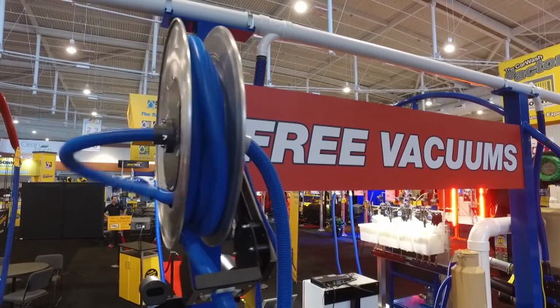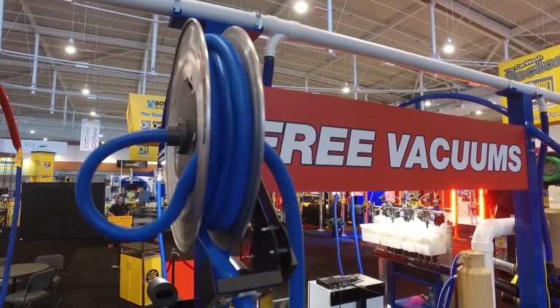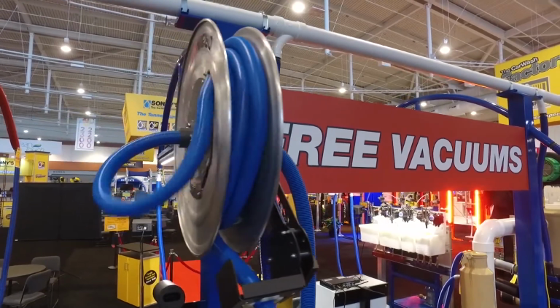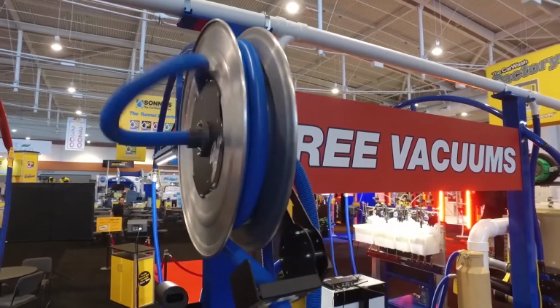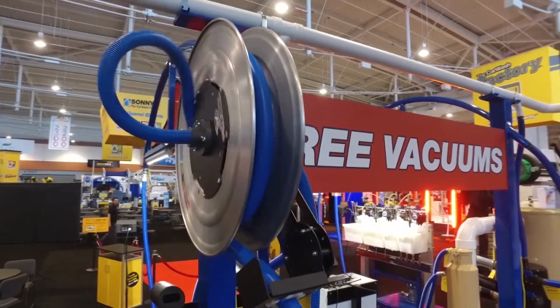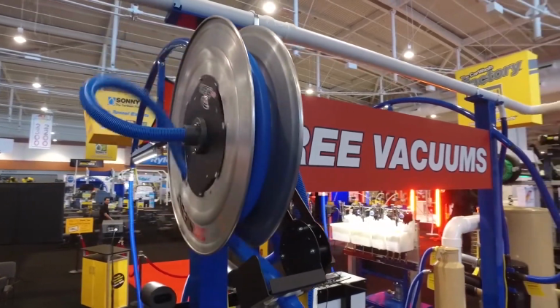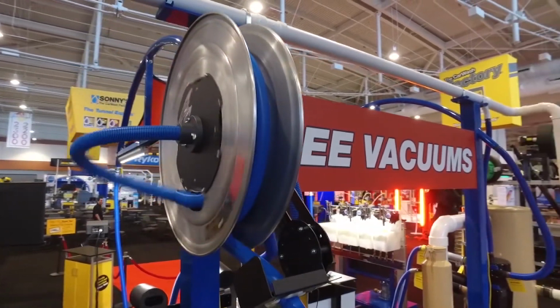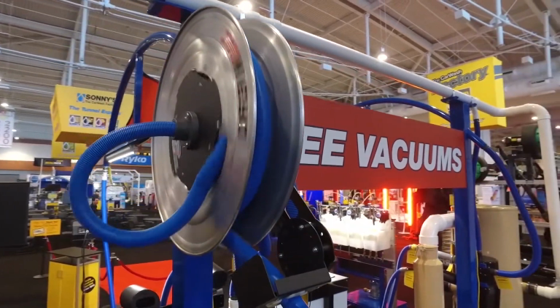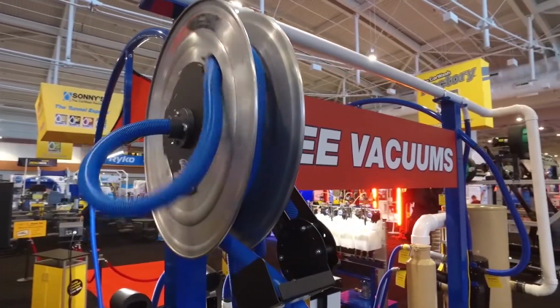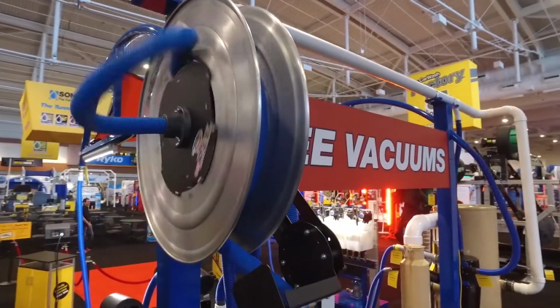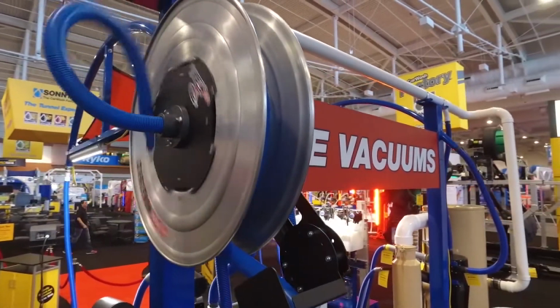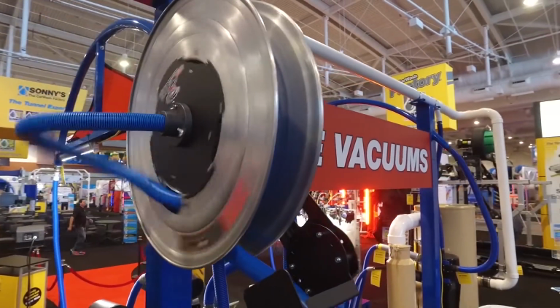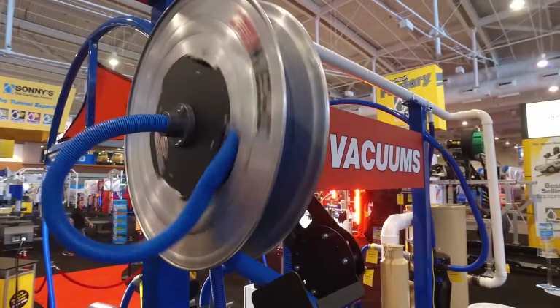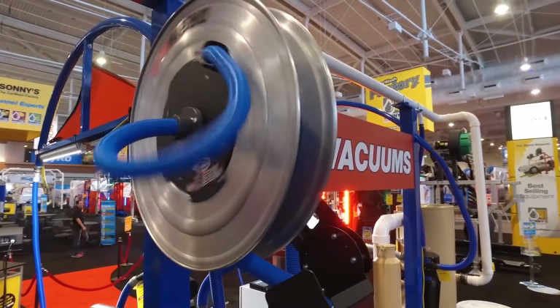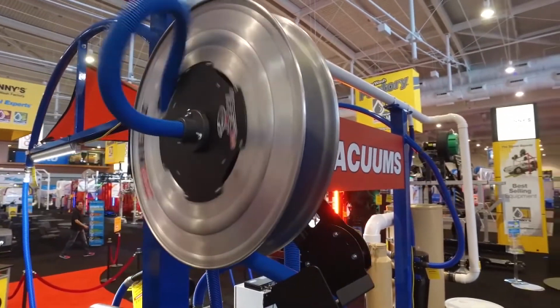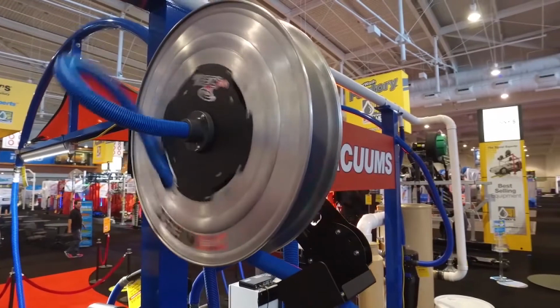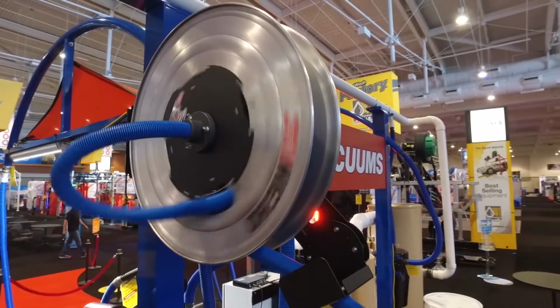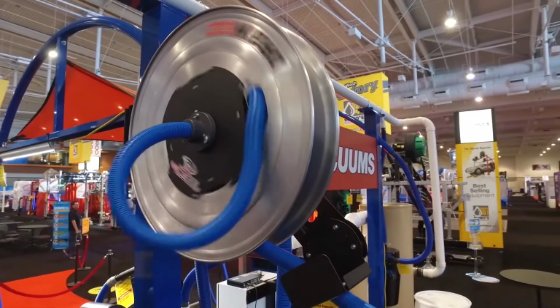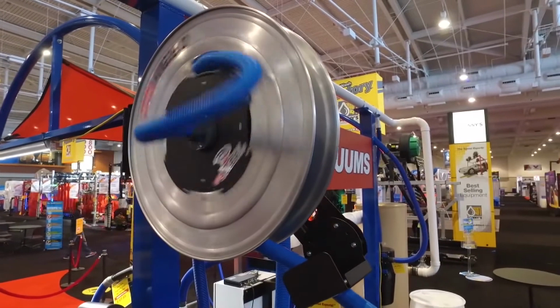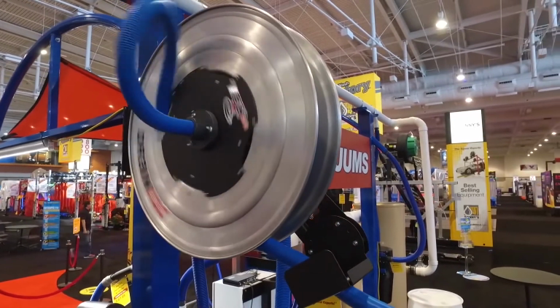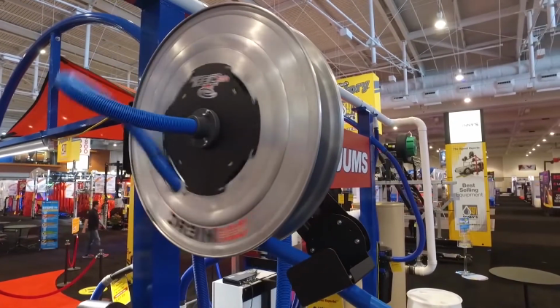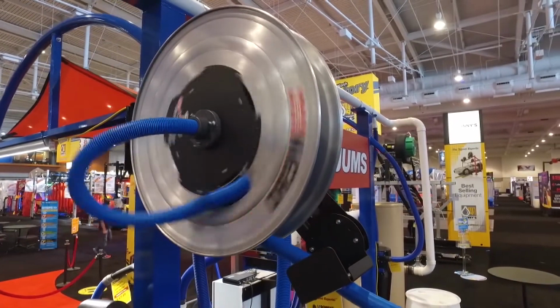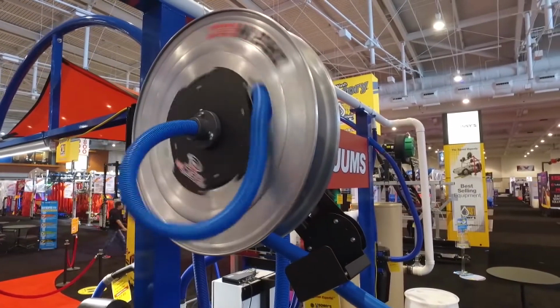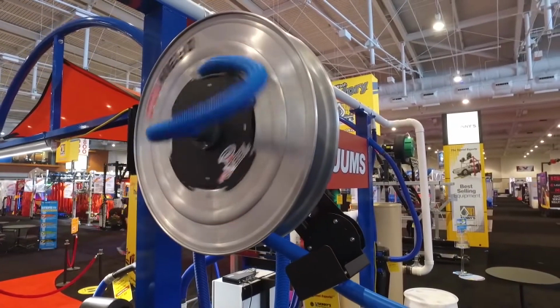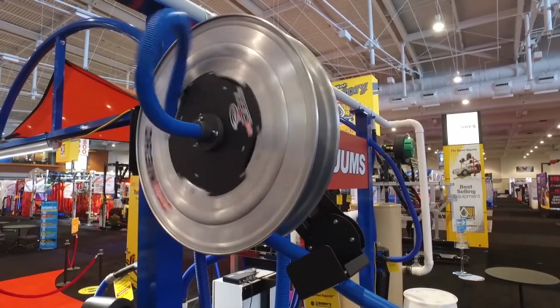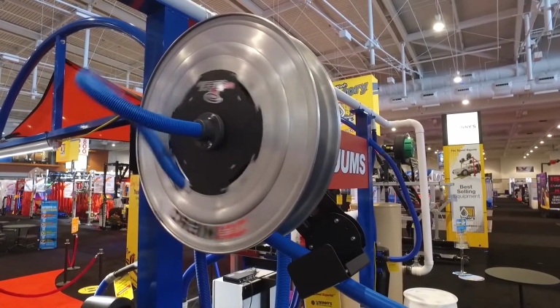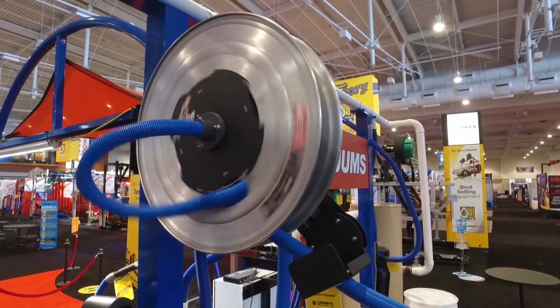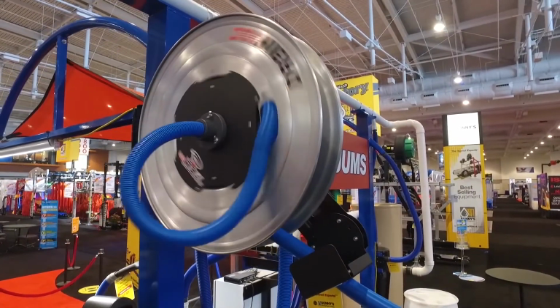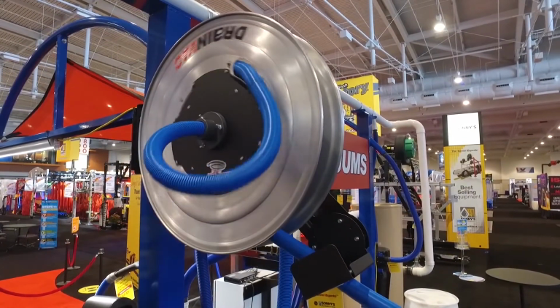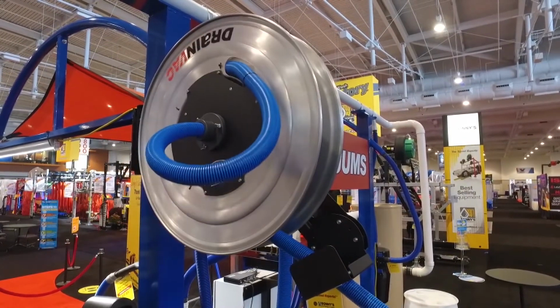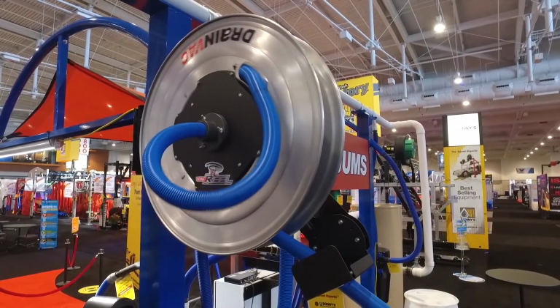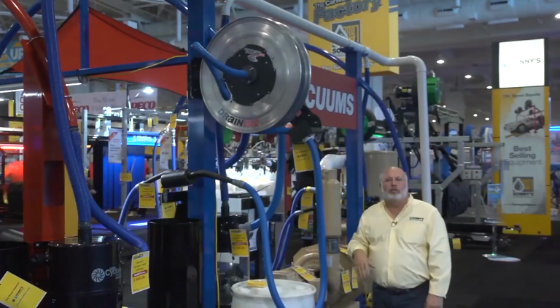This new vacuum hose rail was designed and built in conjunction with us and the guys that did our vacuum cycle collector. These guys are vacuum specialists — they do vacuums for all kinds of industries.